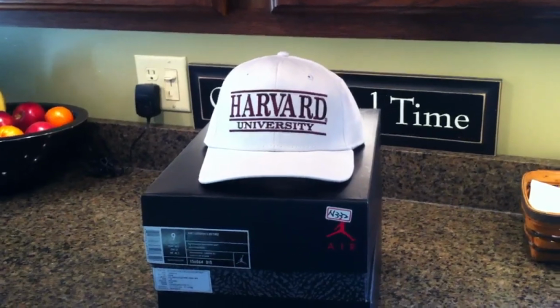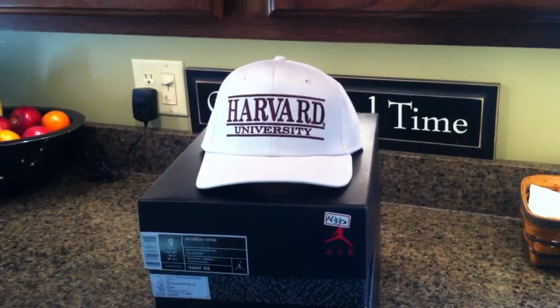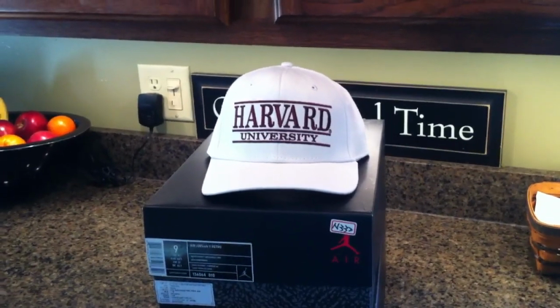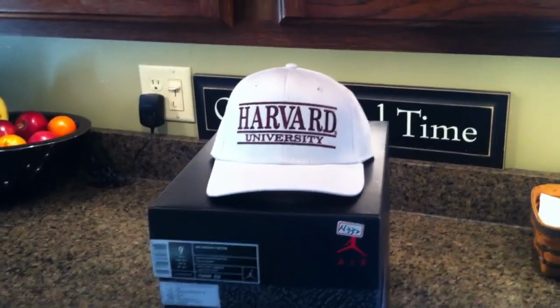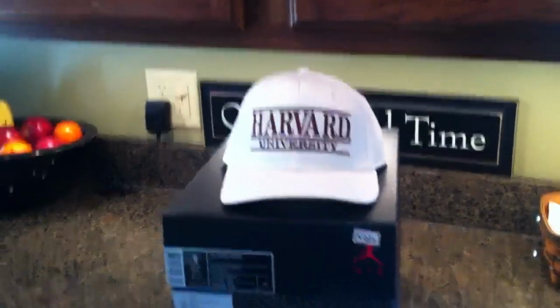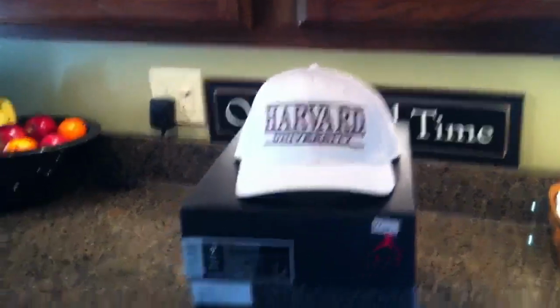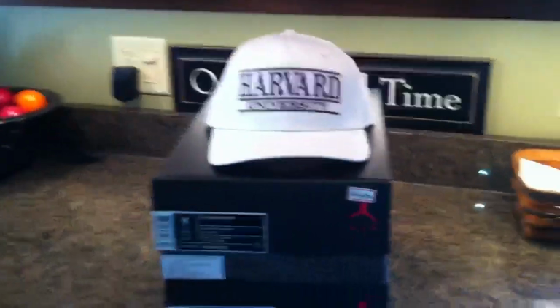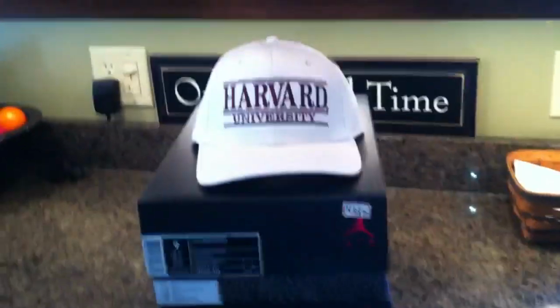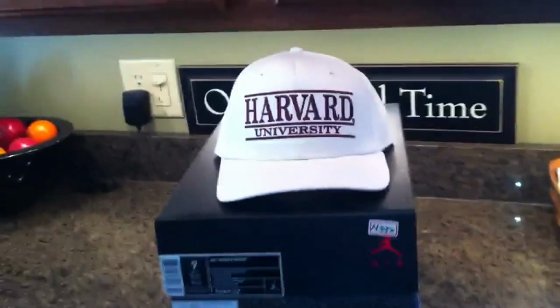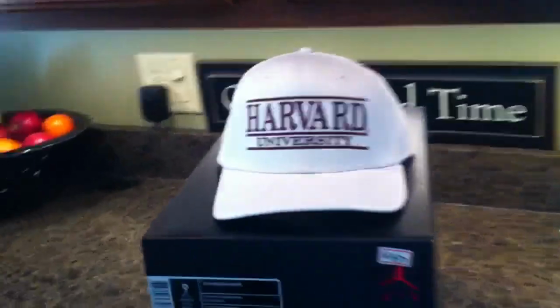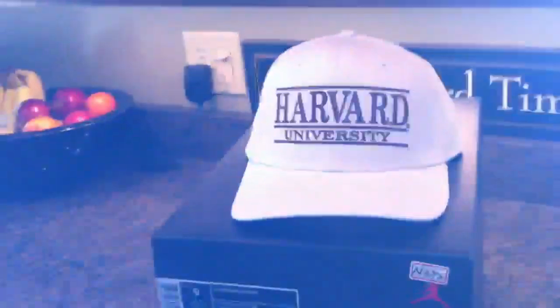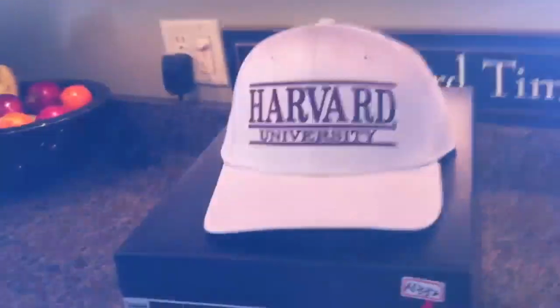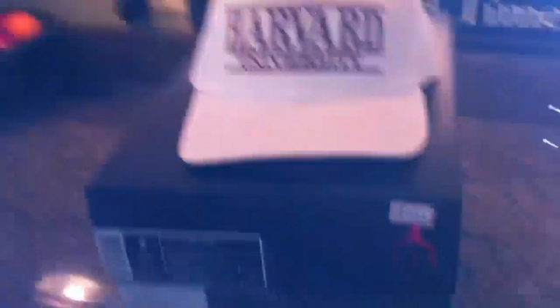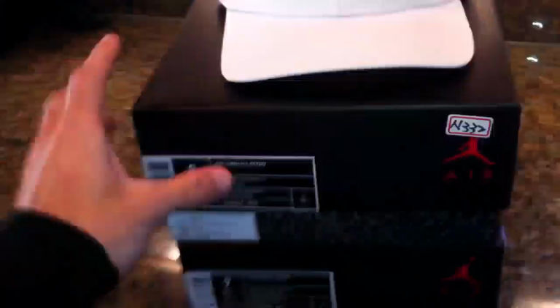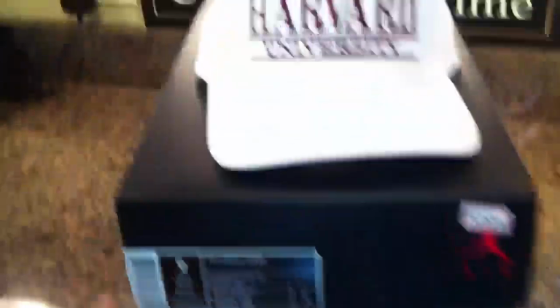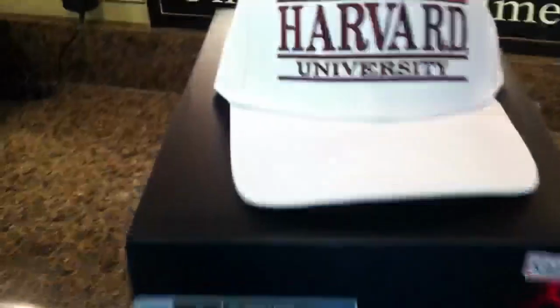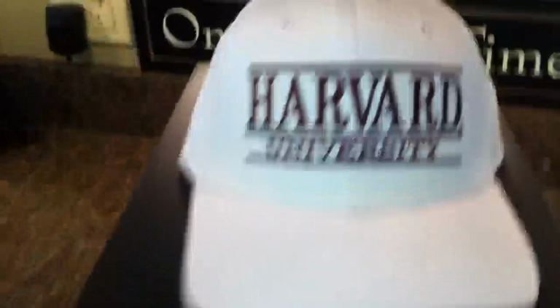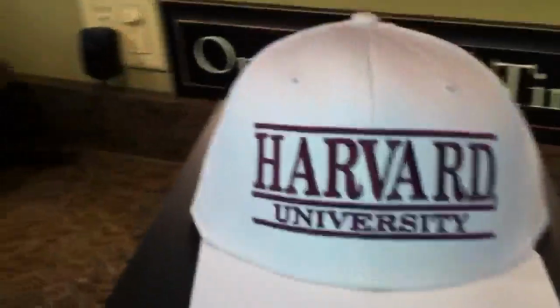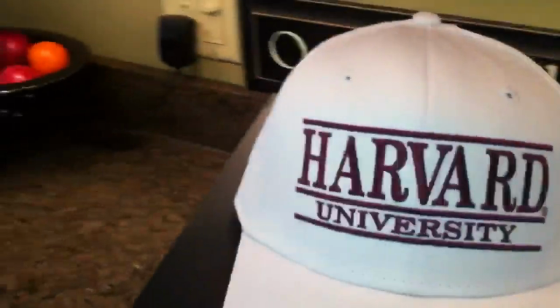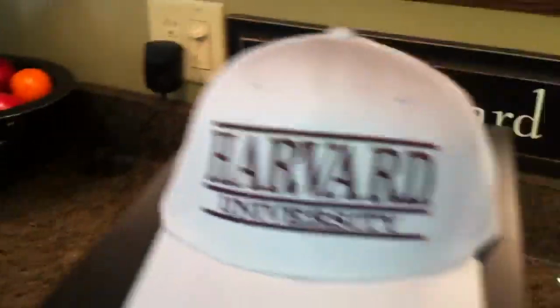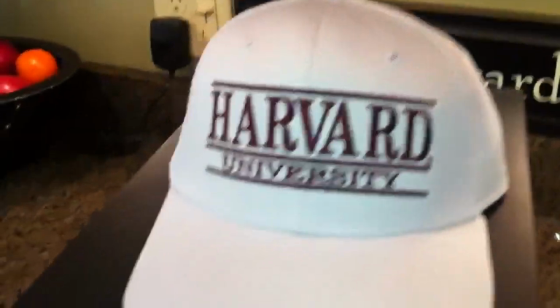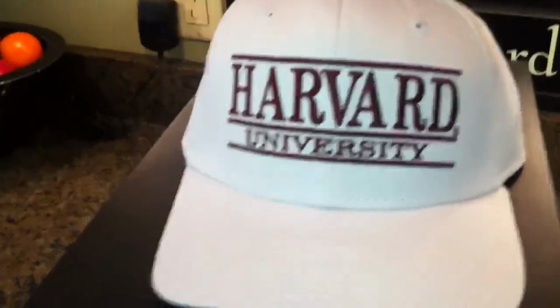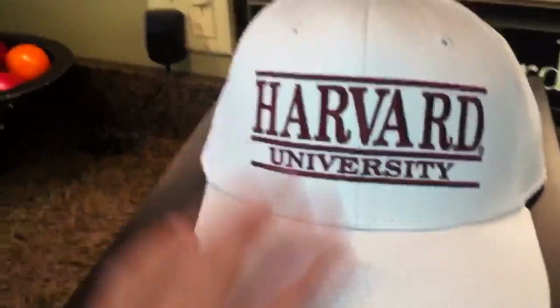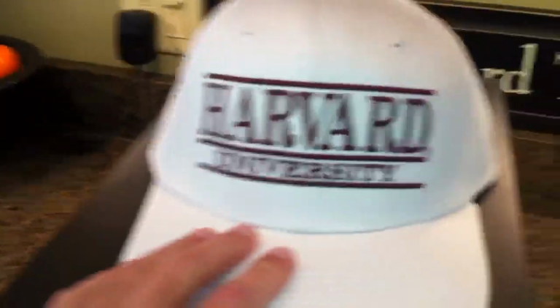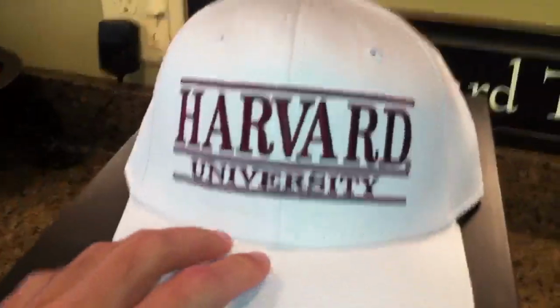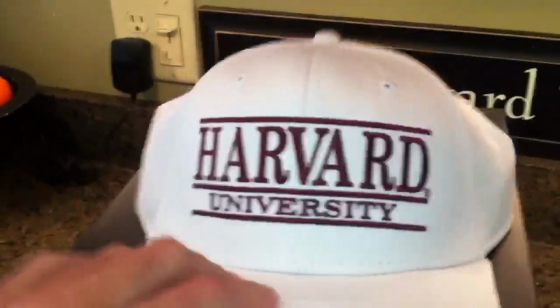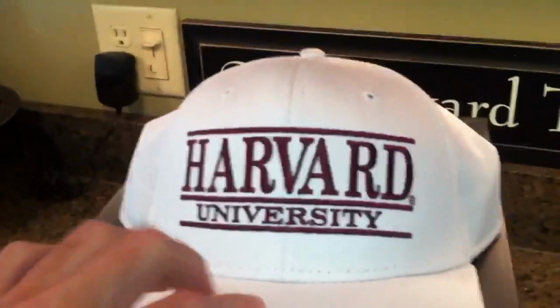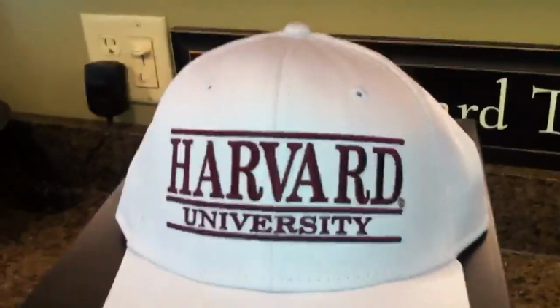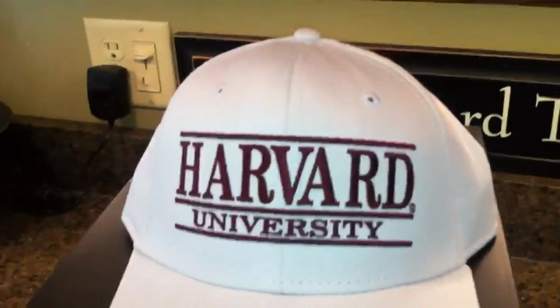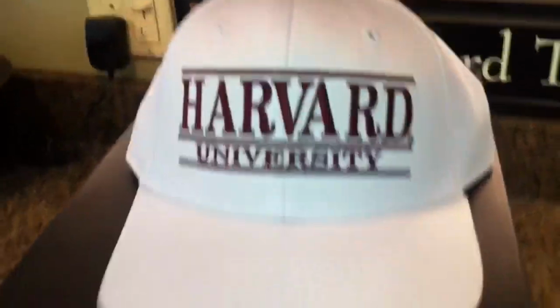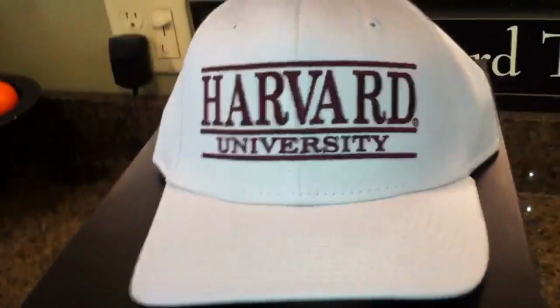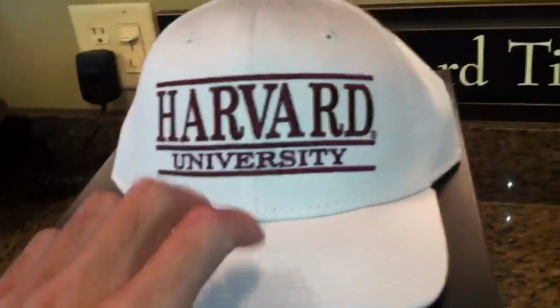What's going on guys? Coming back with another video. Three pickups today. I got a Harvard University snapback.